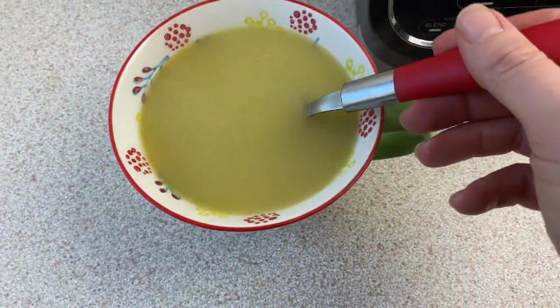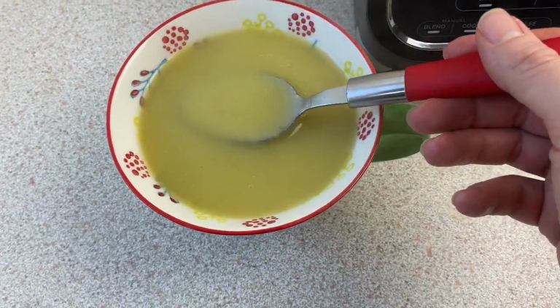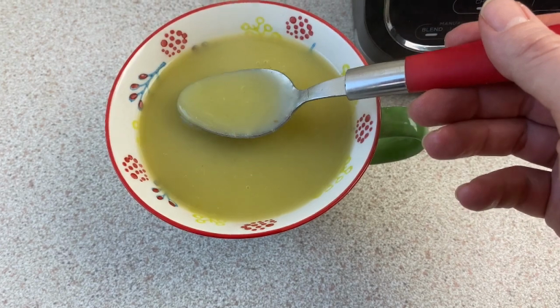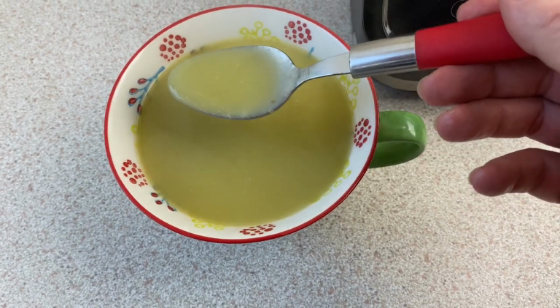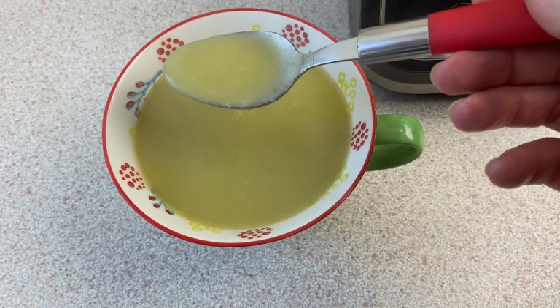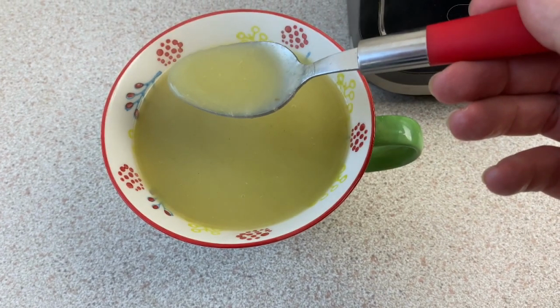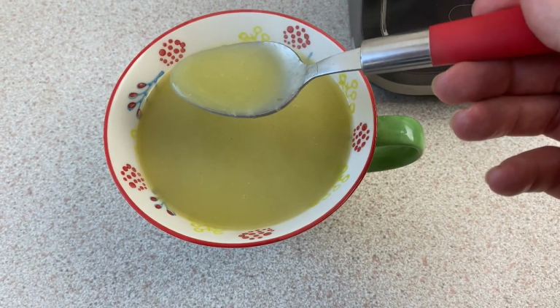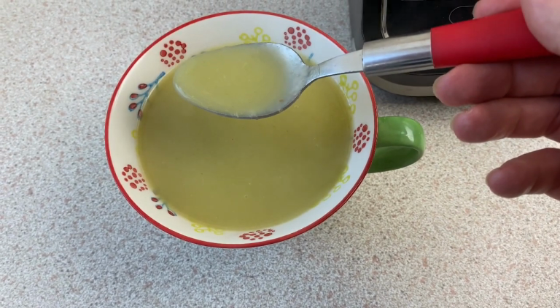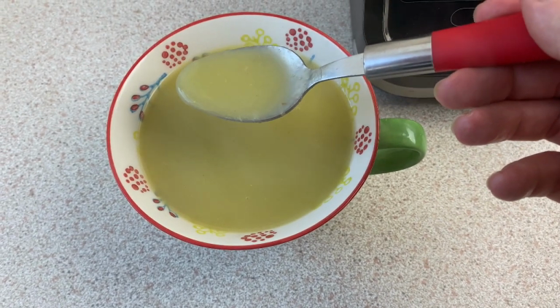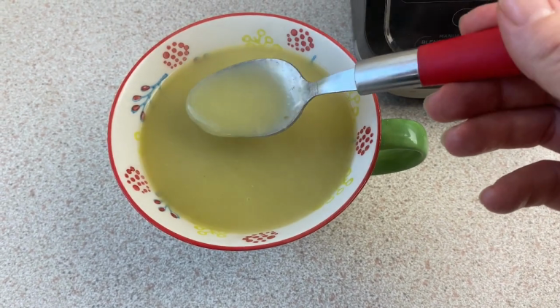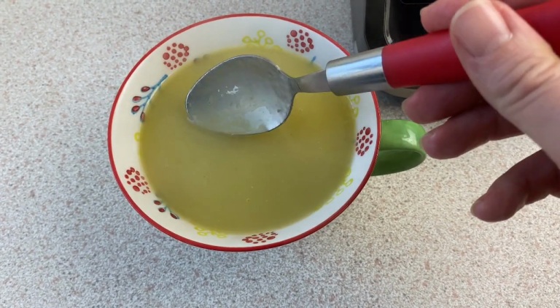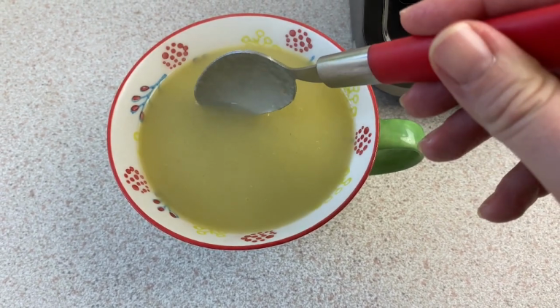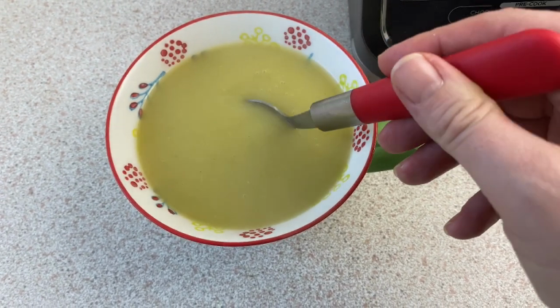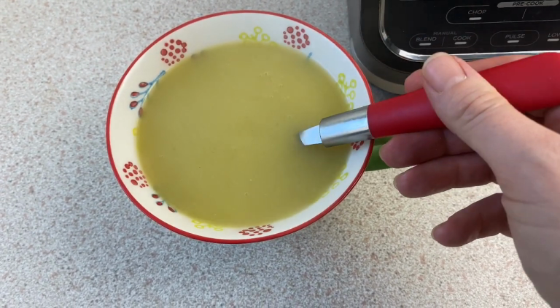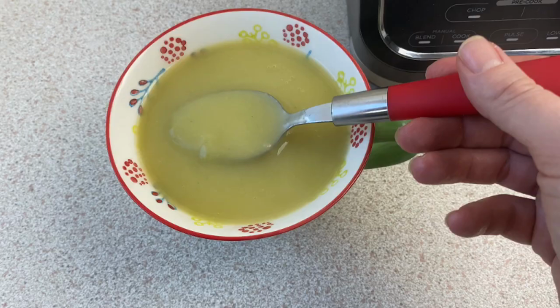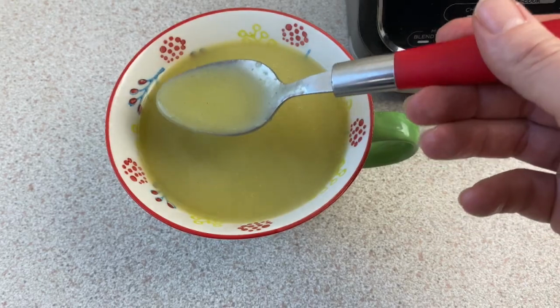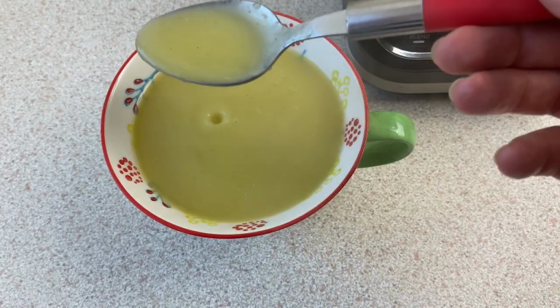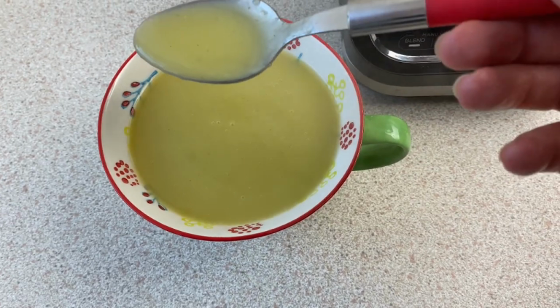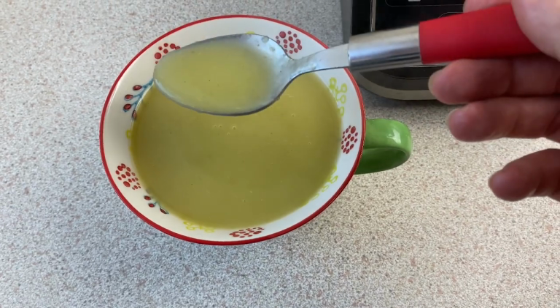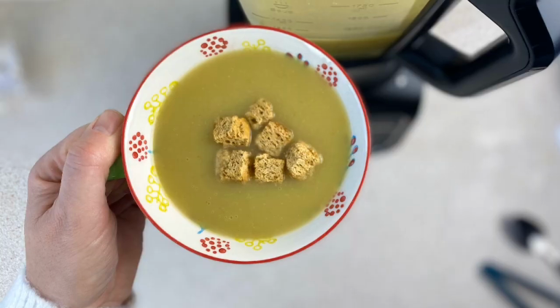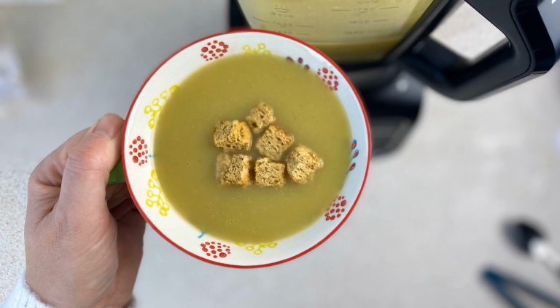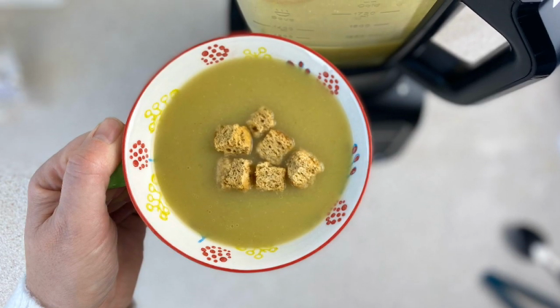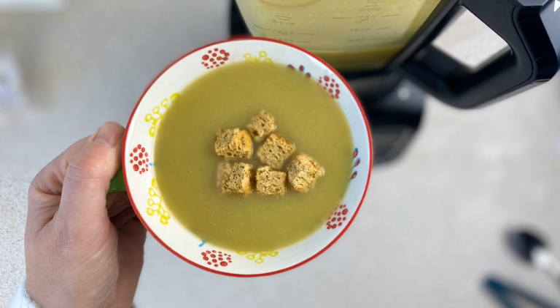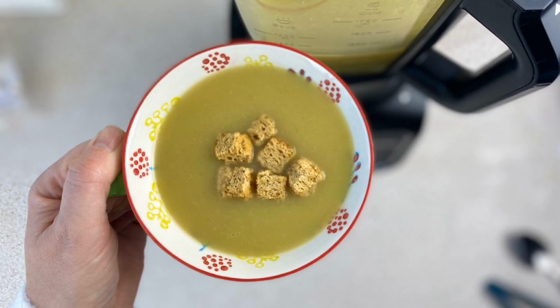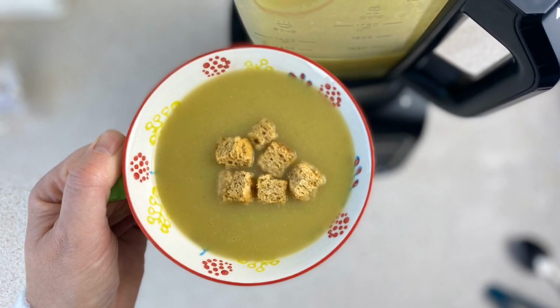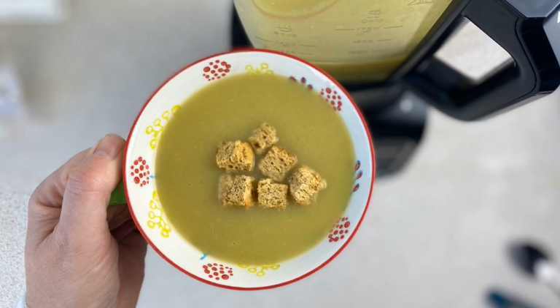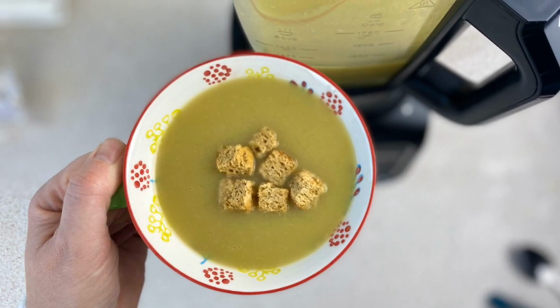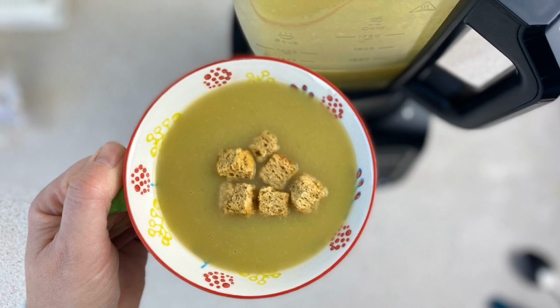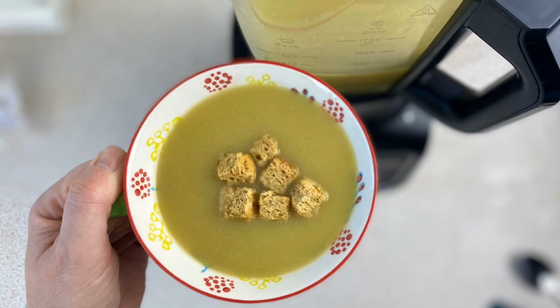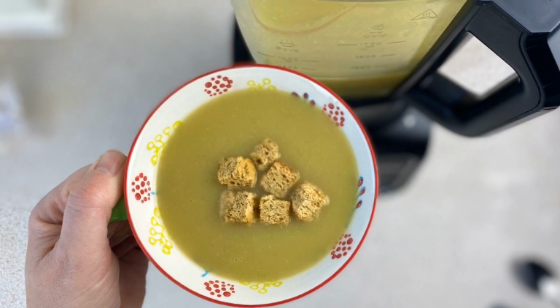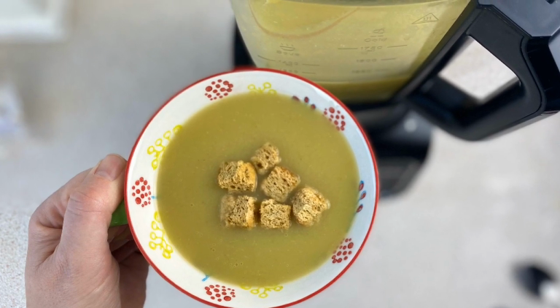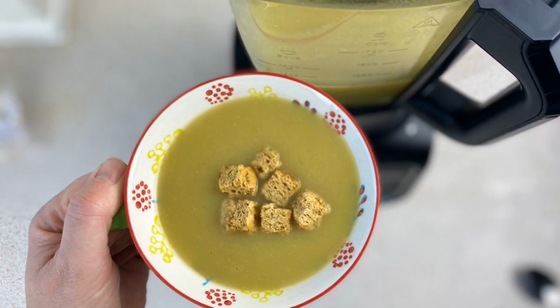I also like to season it afterwards, maybe add in some croutons or something to give it a bit of extra taste and texture. If you've got any questions just pop them in the comments below. See you next time, bye!